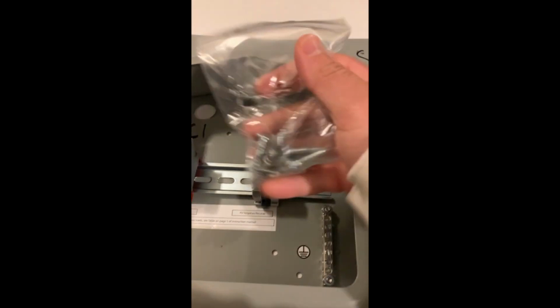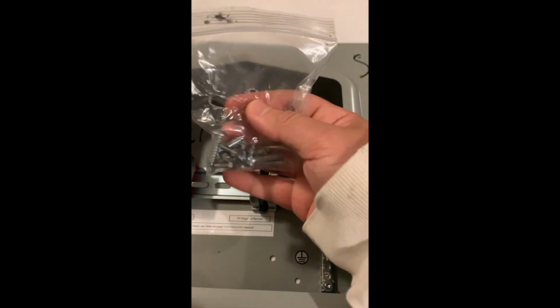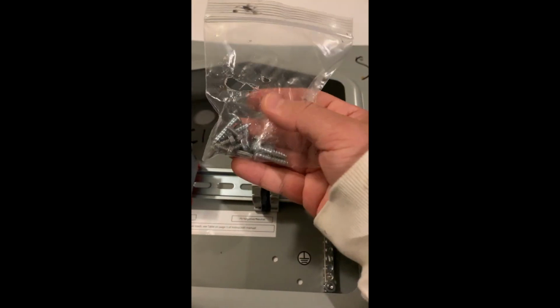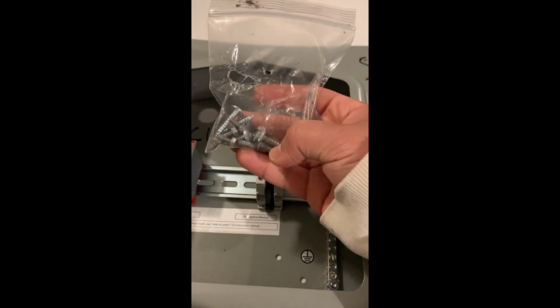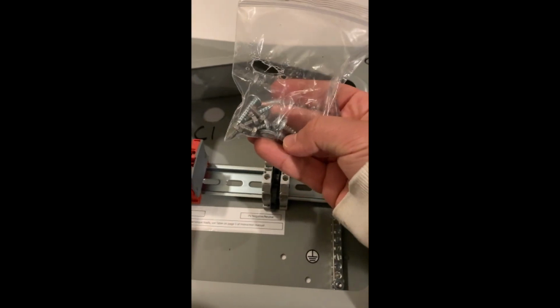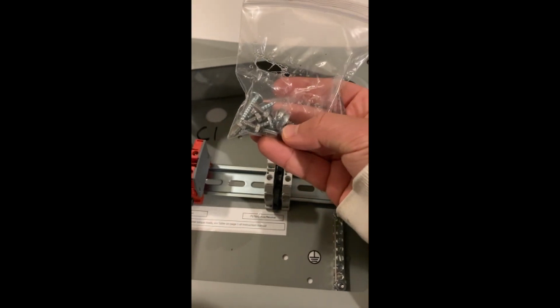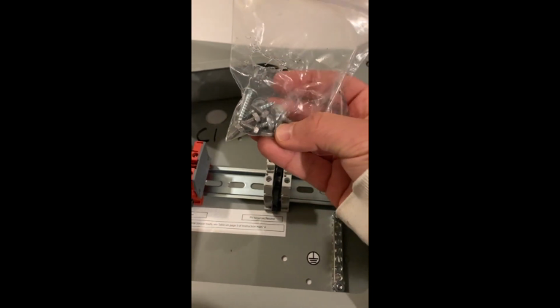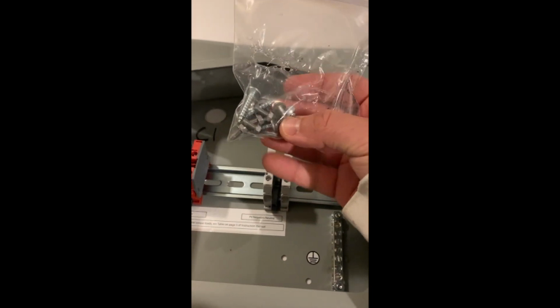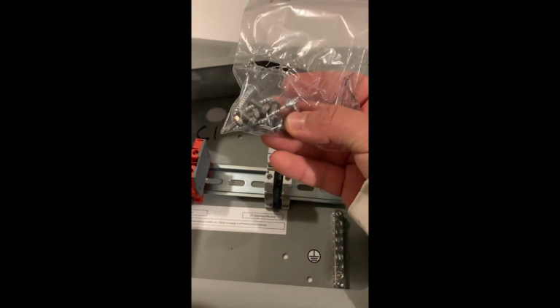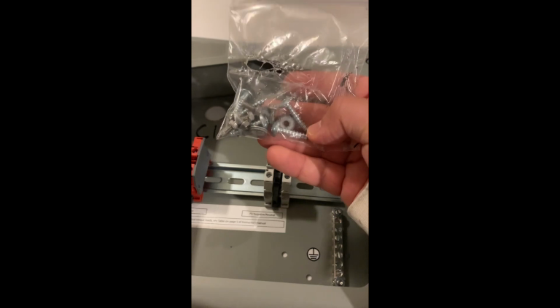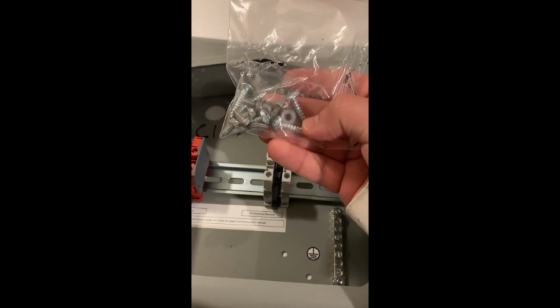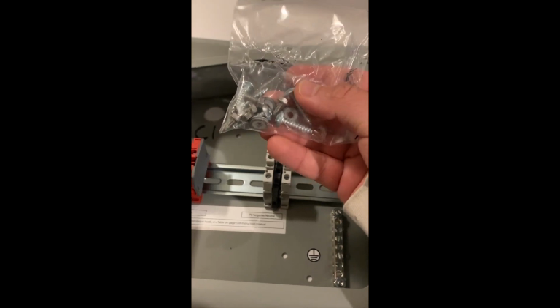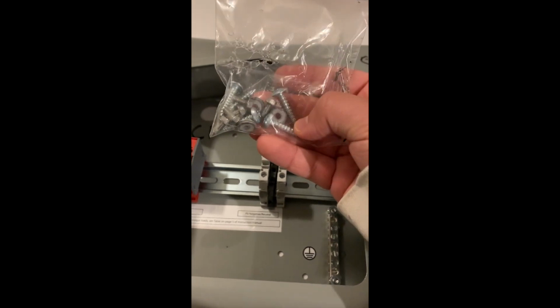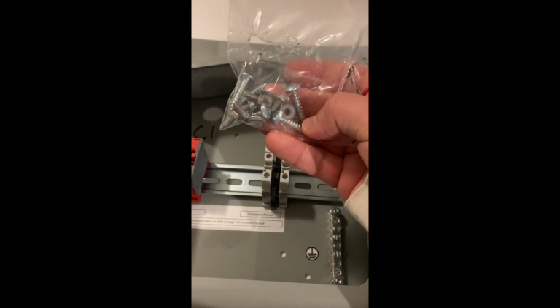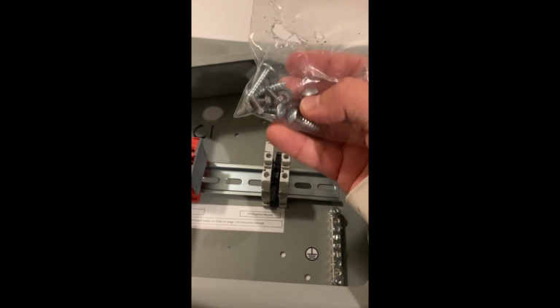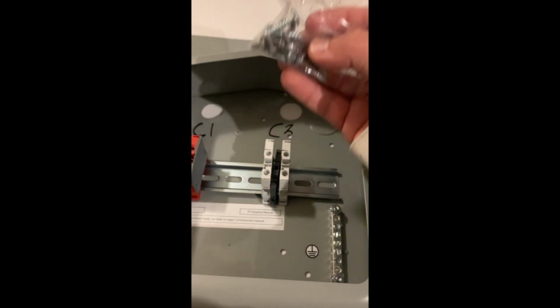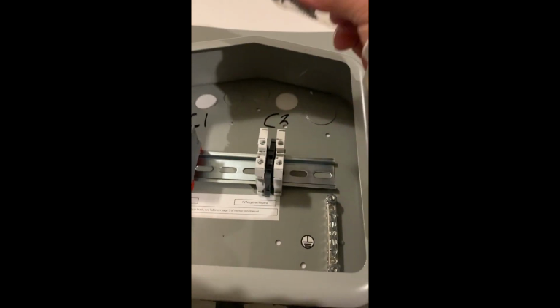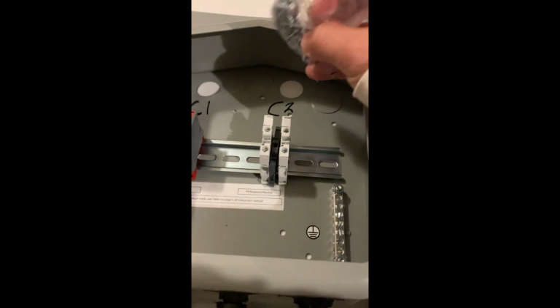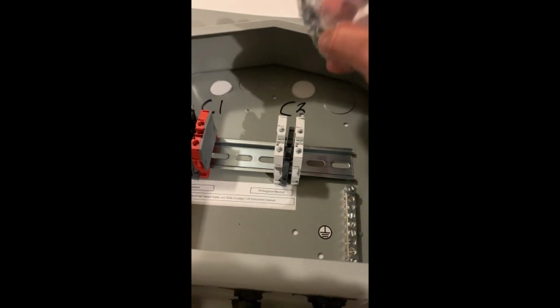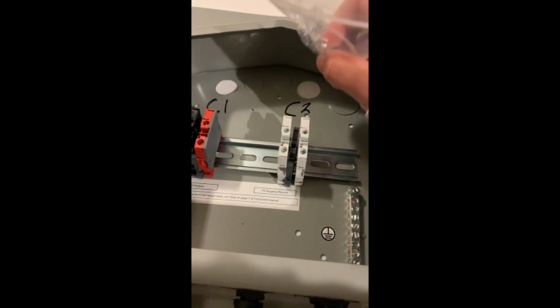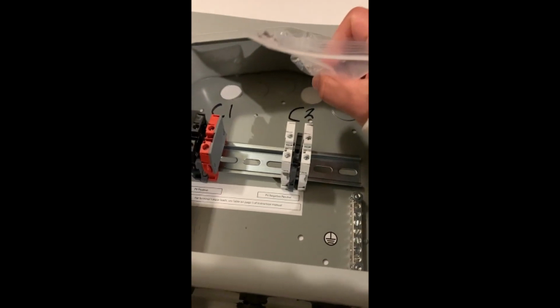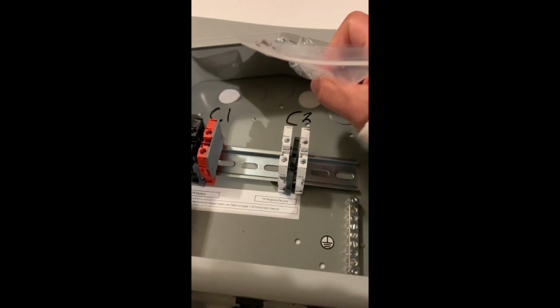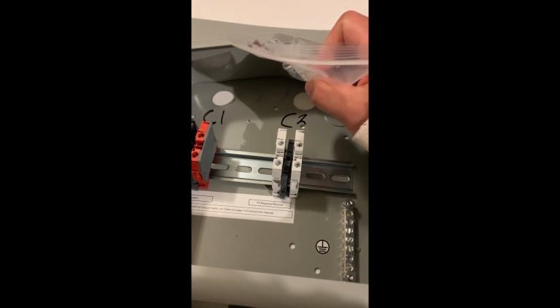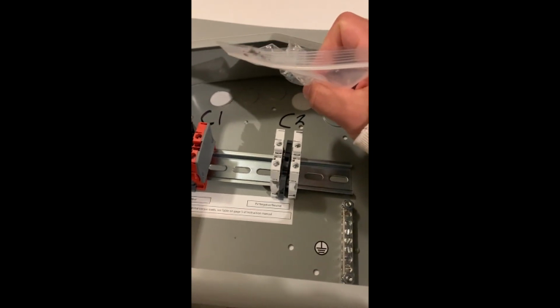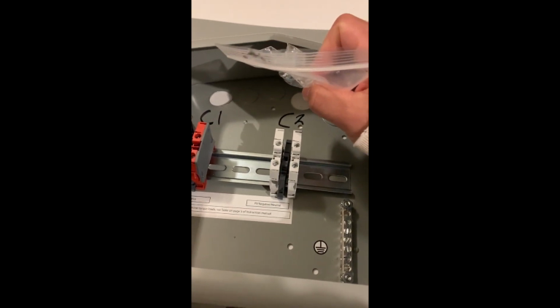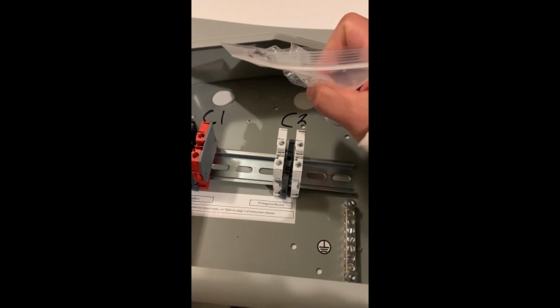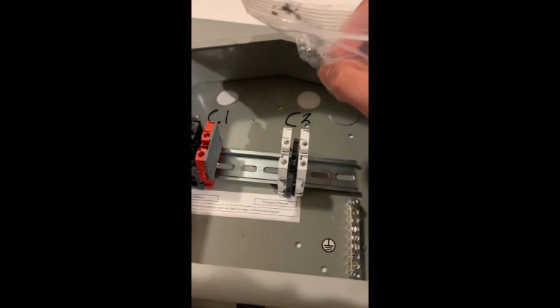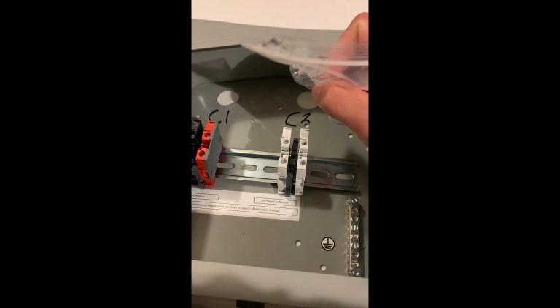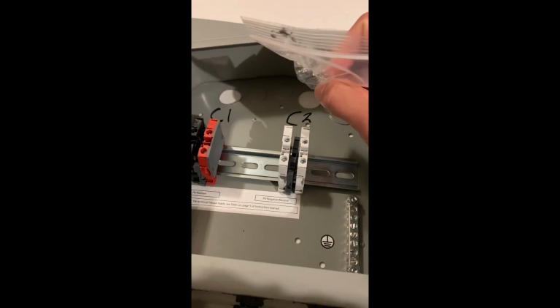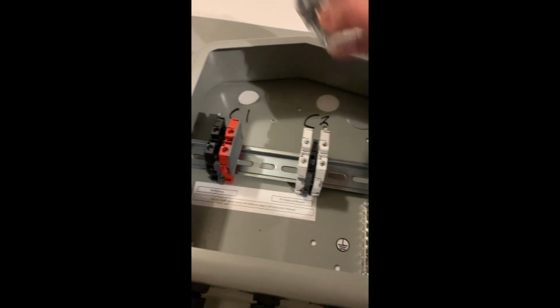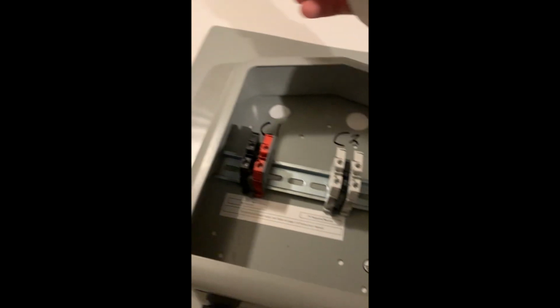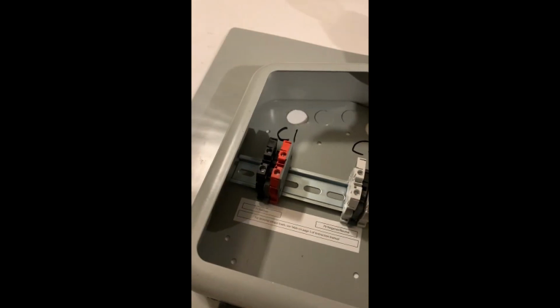It comes with installation hardware. These longer screws are what you would use to attach the Soladeck itself to the roof.